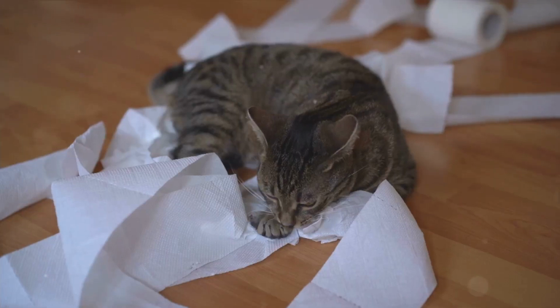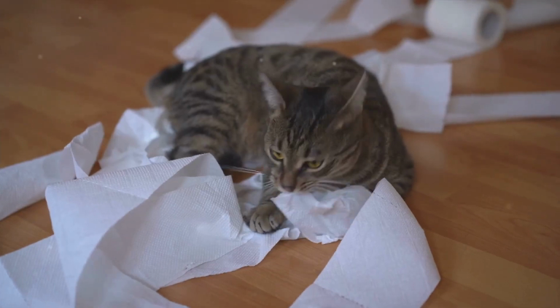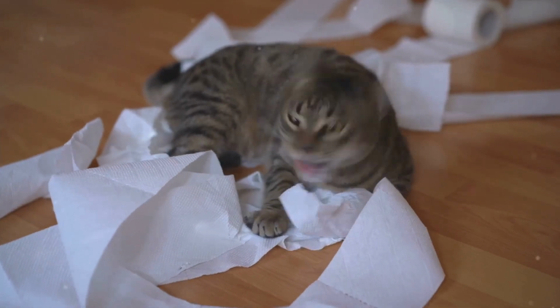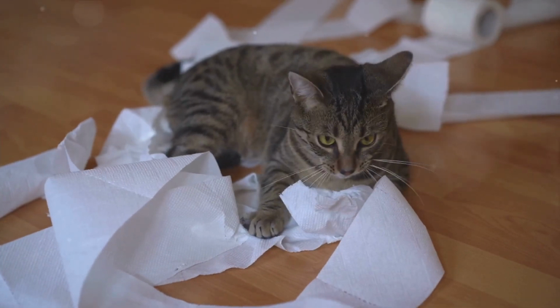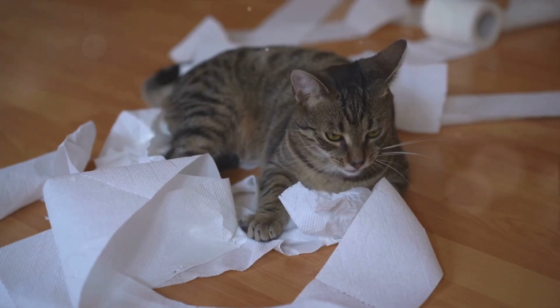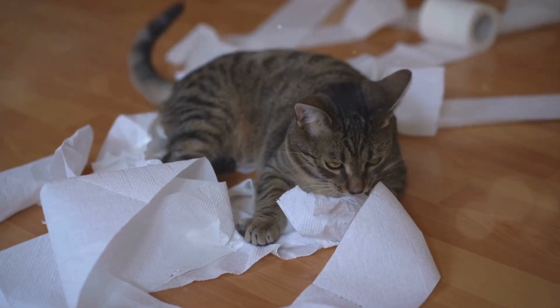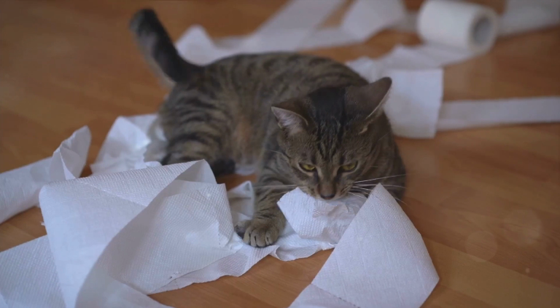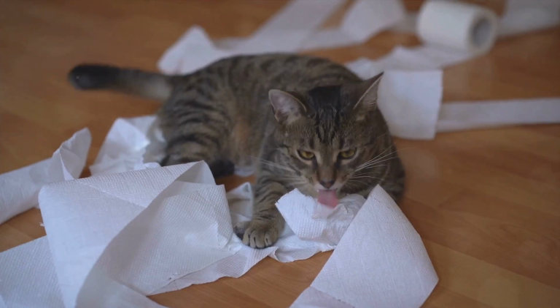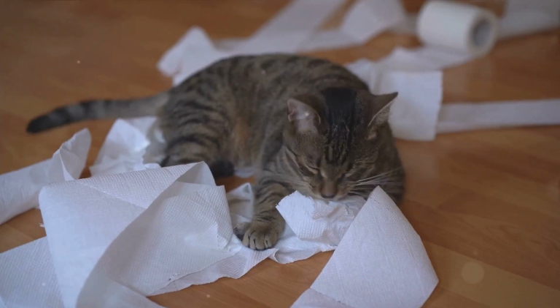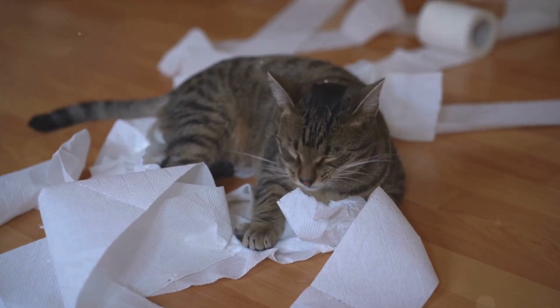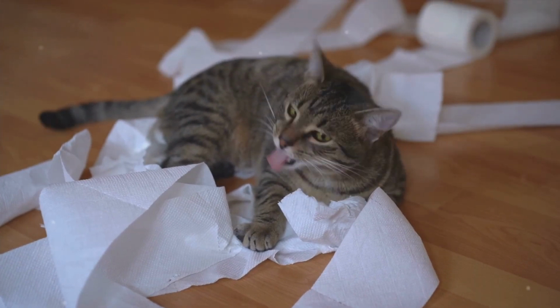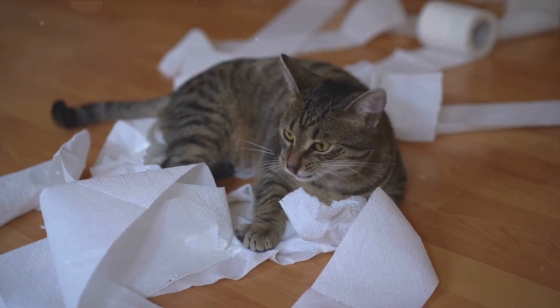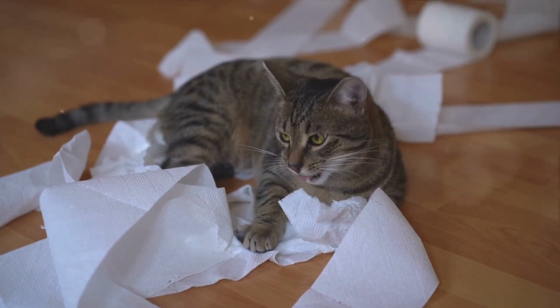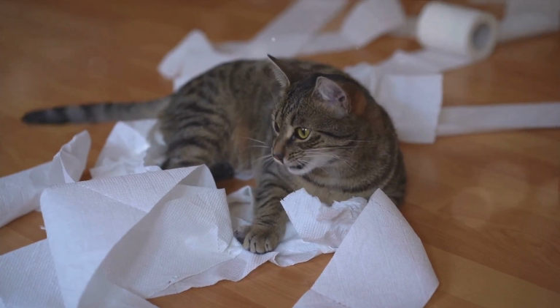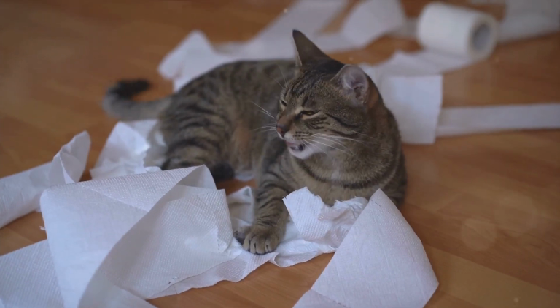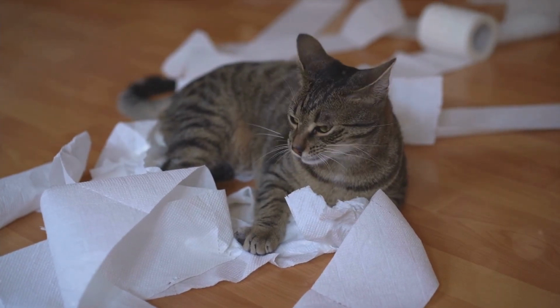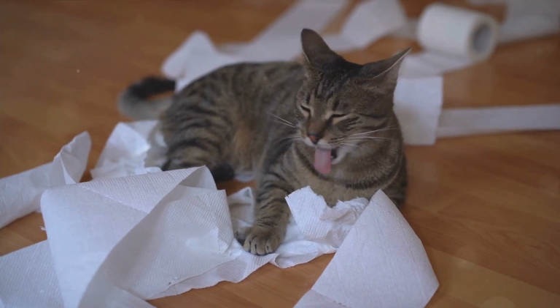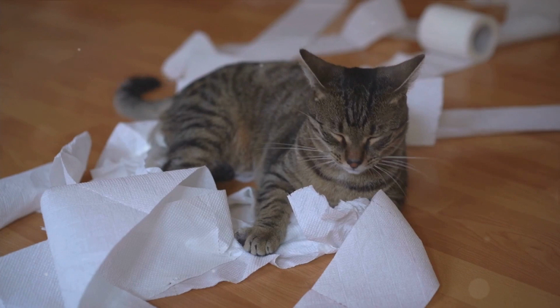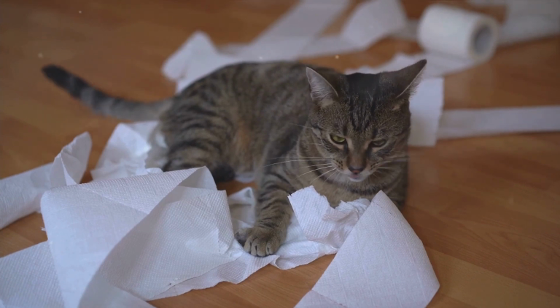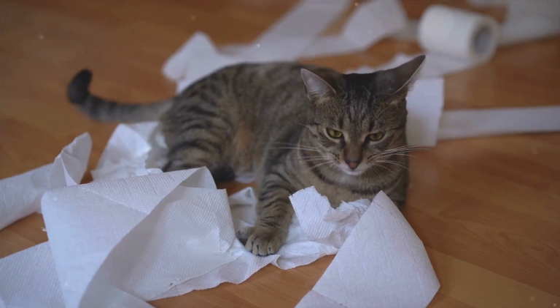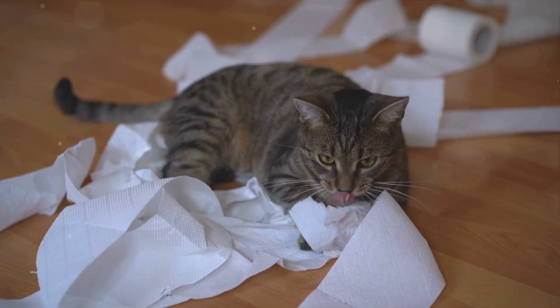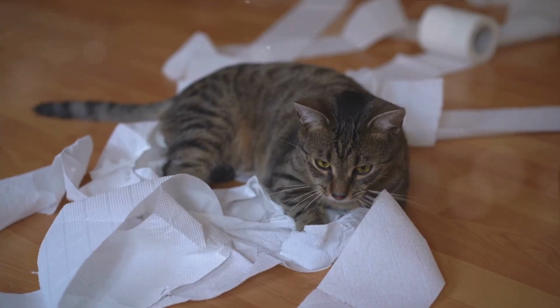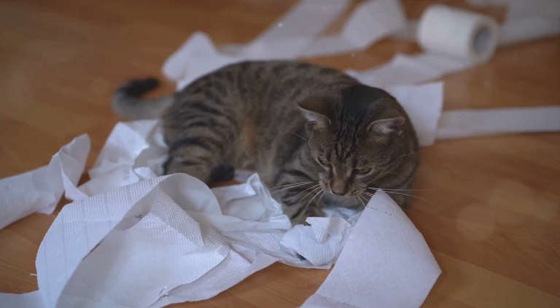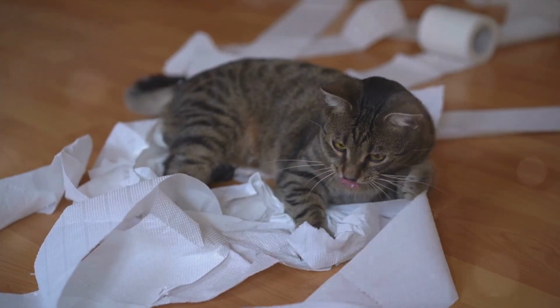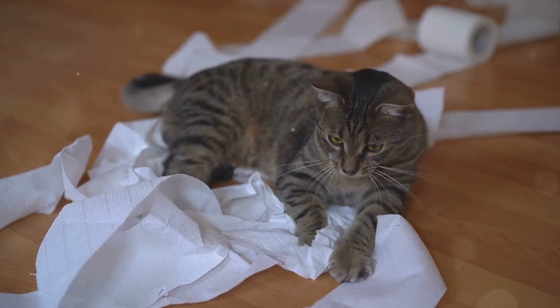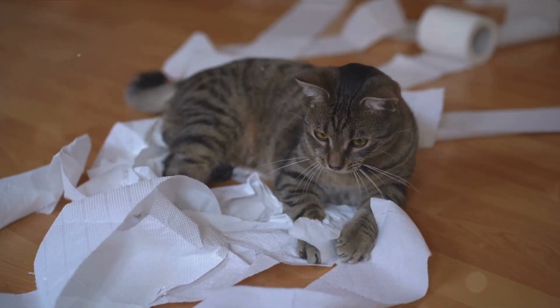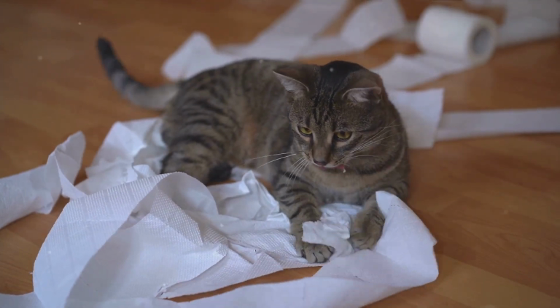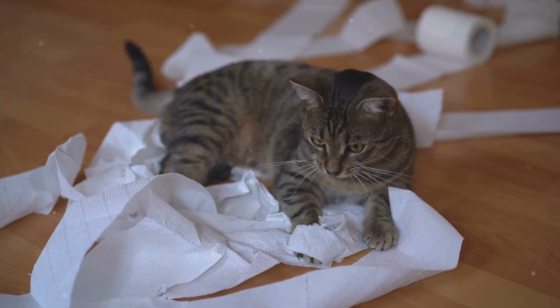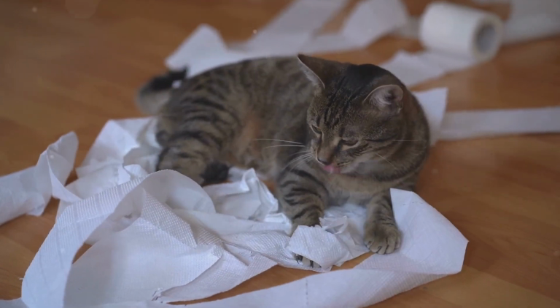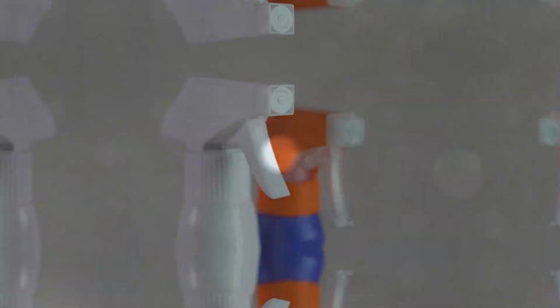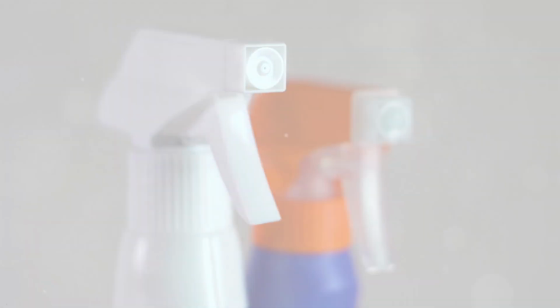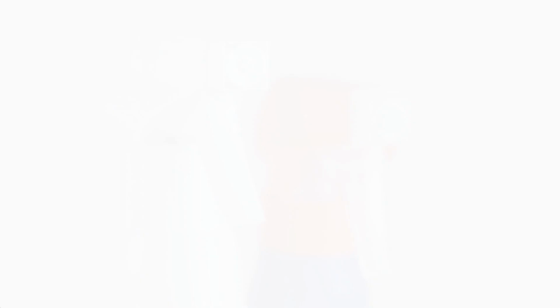Step 1 begins with immediate action. As soon as you spot a puddle of cat urine, quickly blot the area with an absorbent cloth or paper towel. Remember, the sooner you act, the less time the urine has to seep into your carpet or furniture.